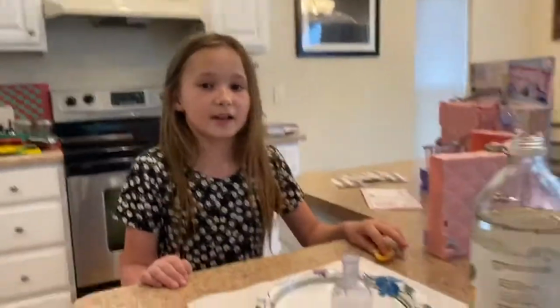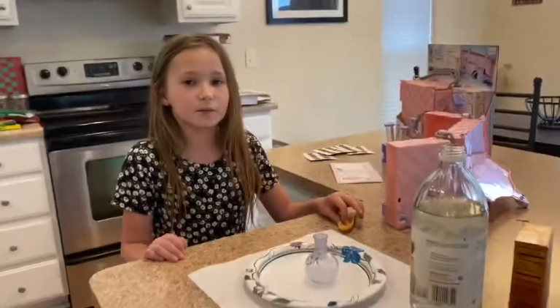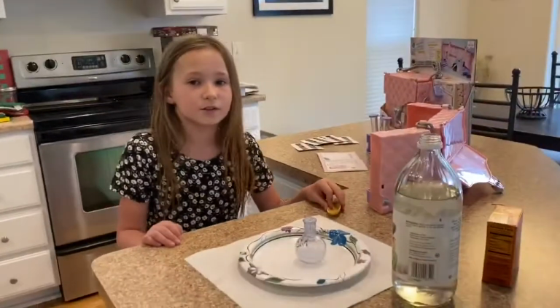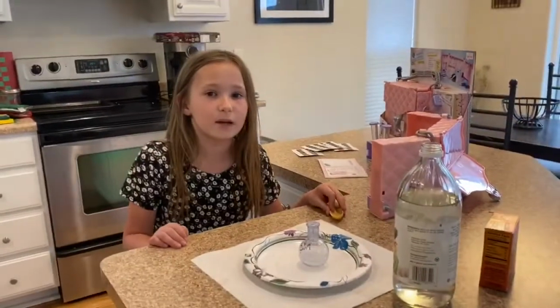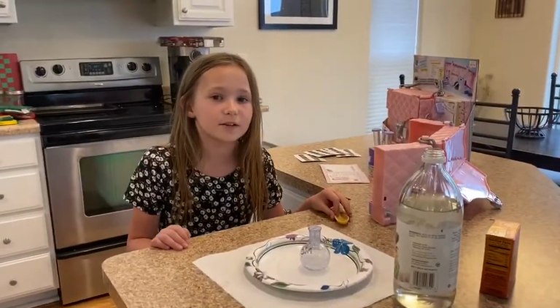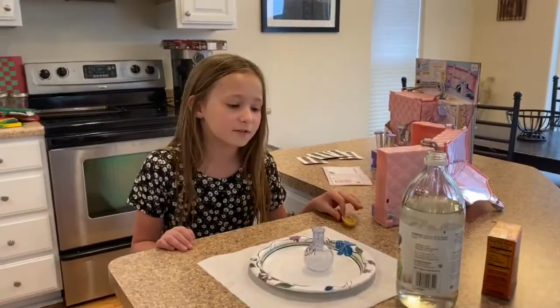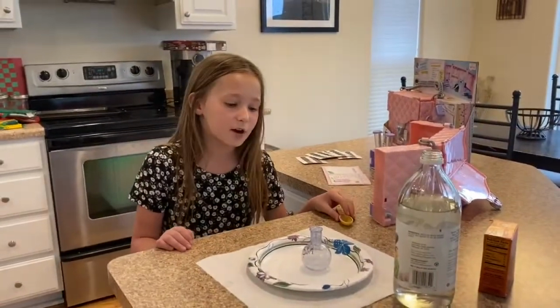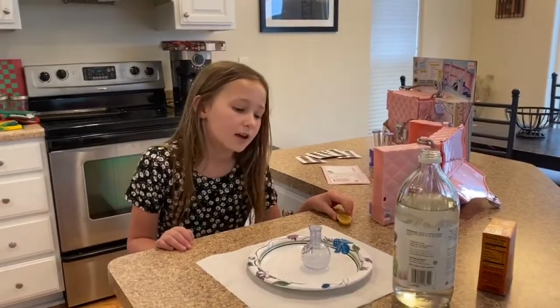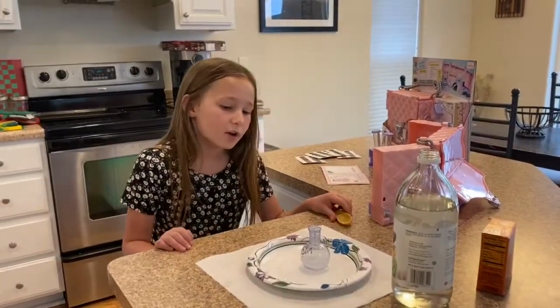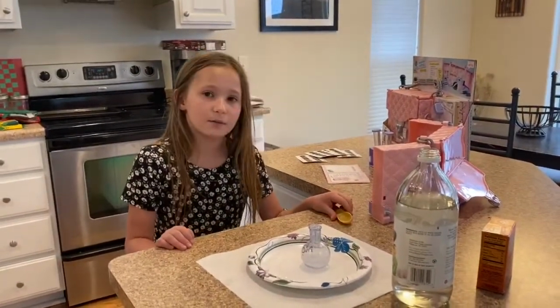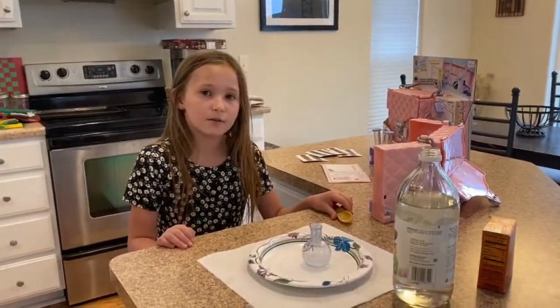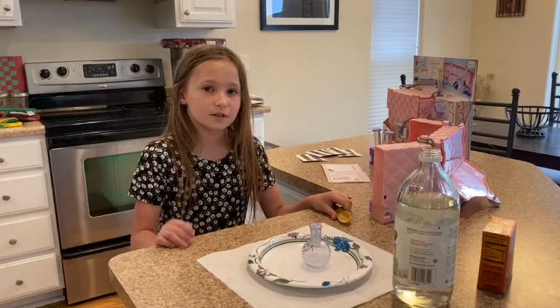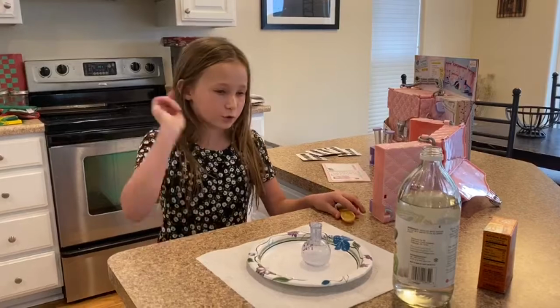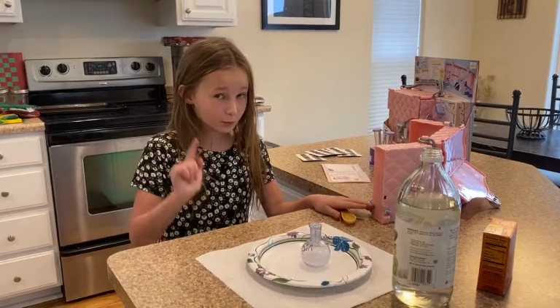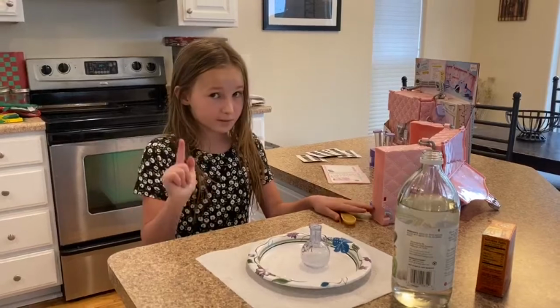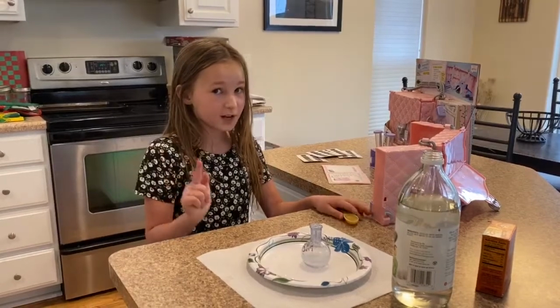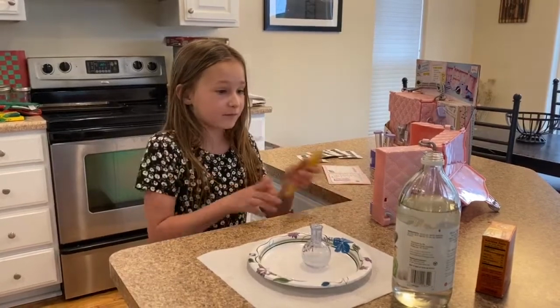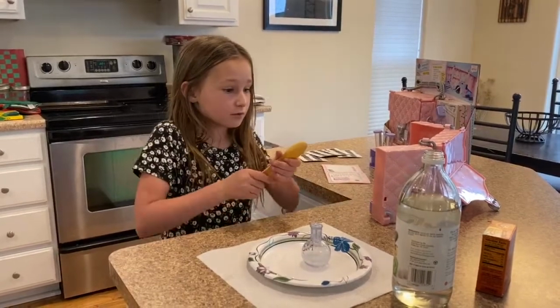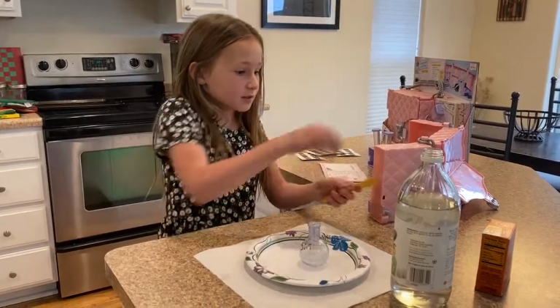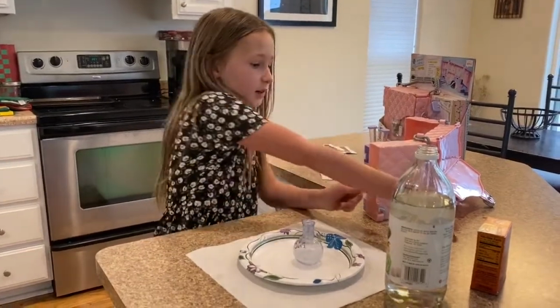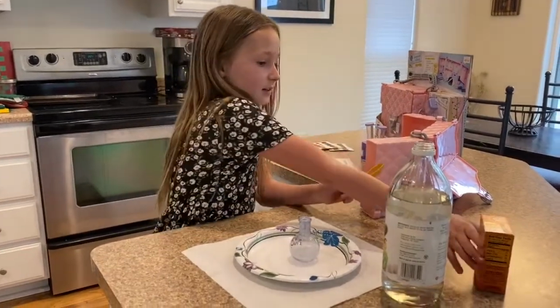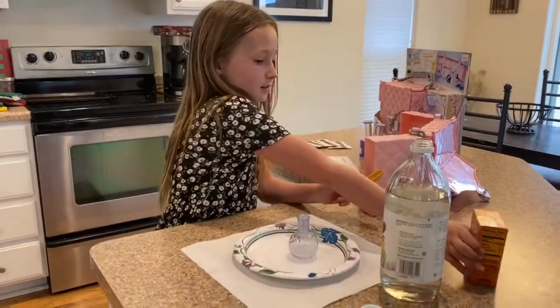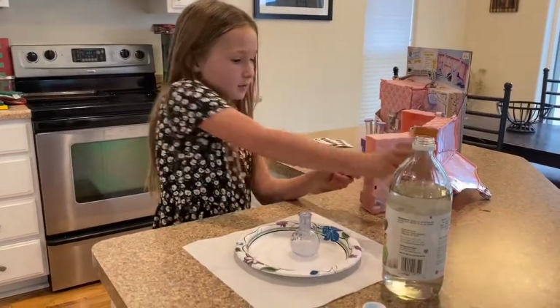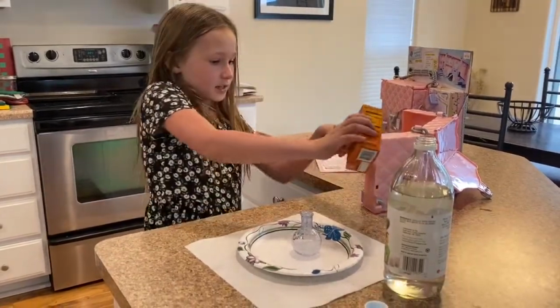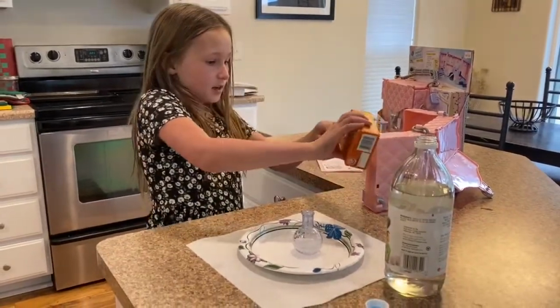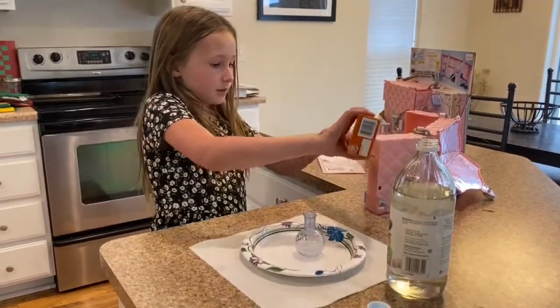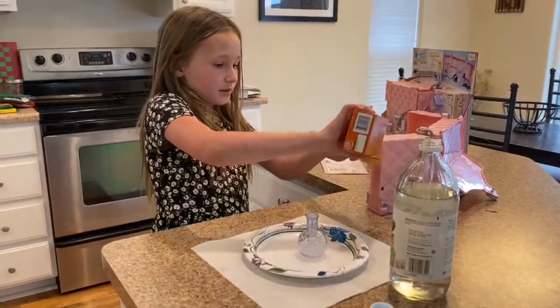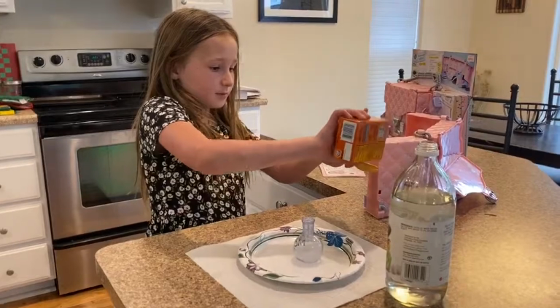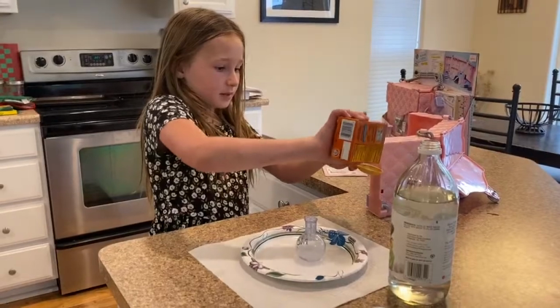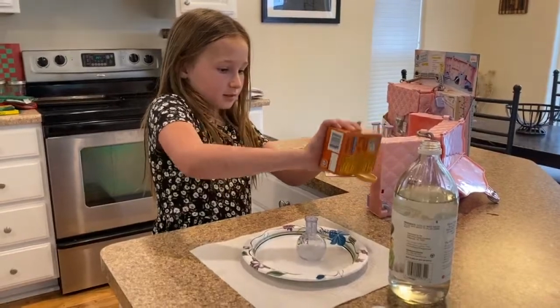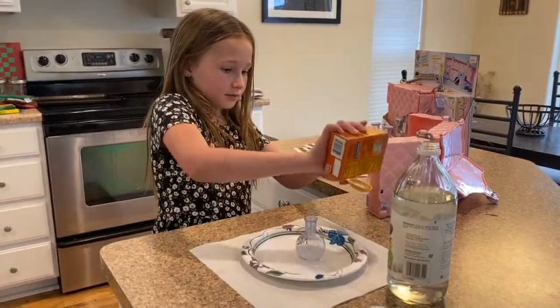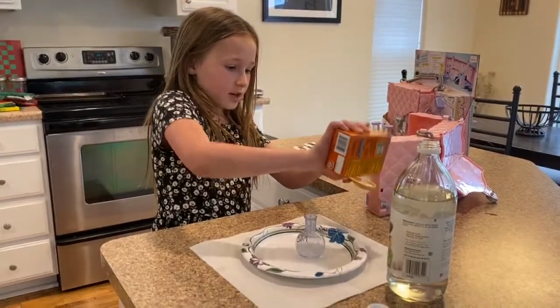We're going to do way more things in this video. We're going to do this one more time, folks. I'll get this ready — I'm probably going to put the baking soda in first.